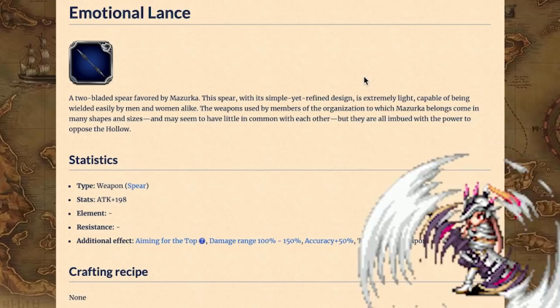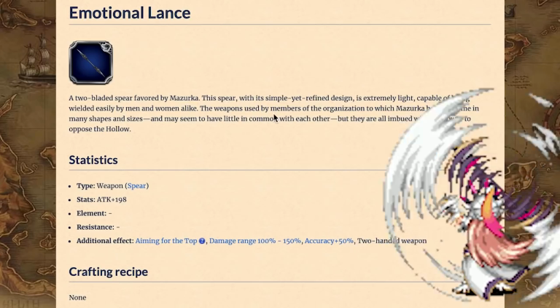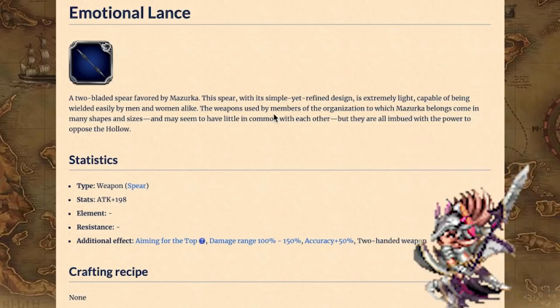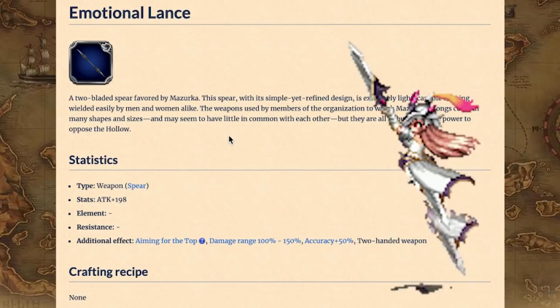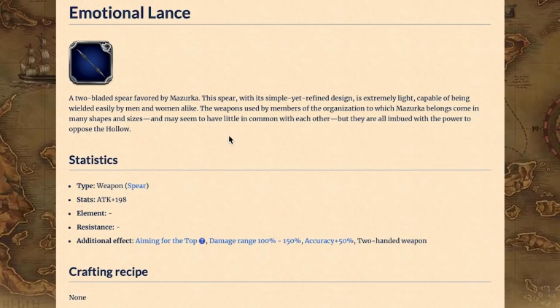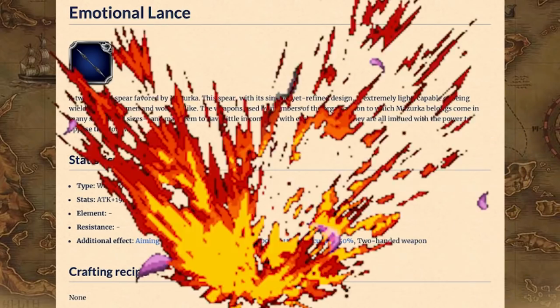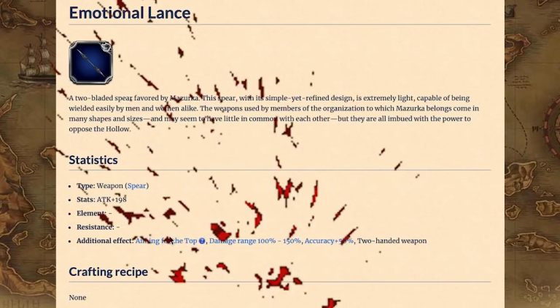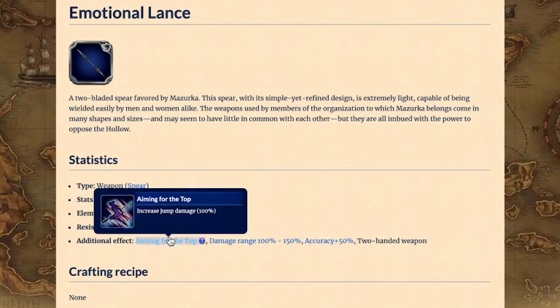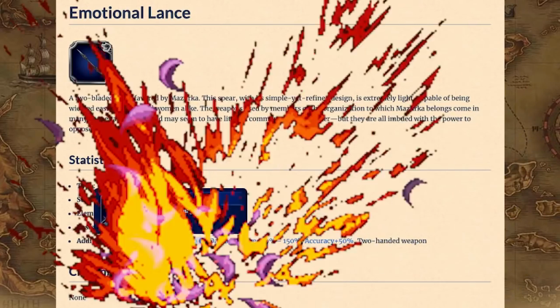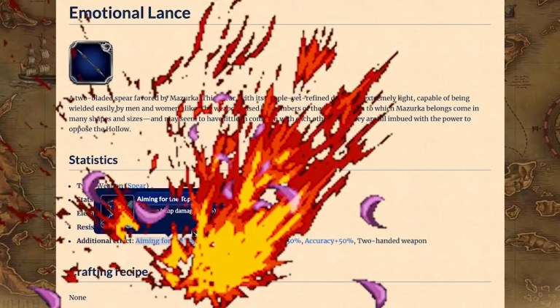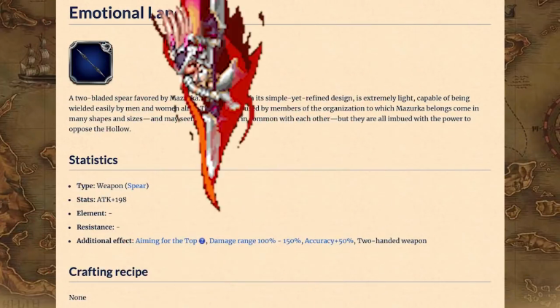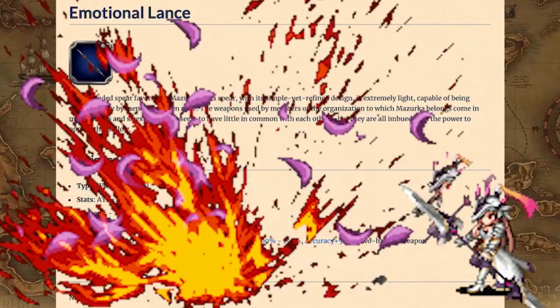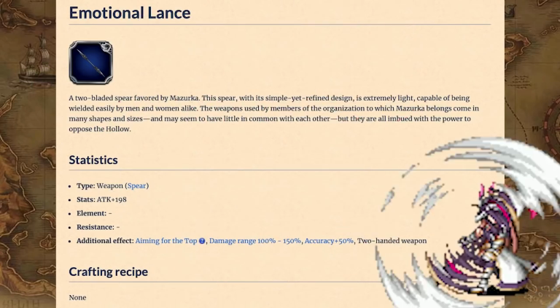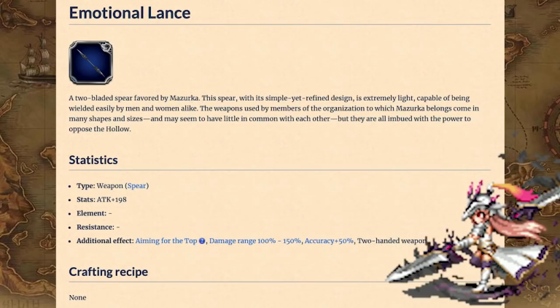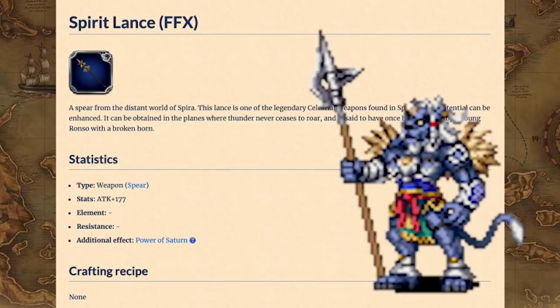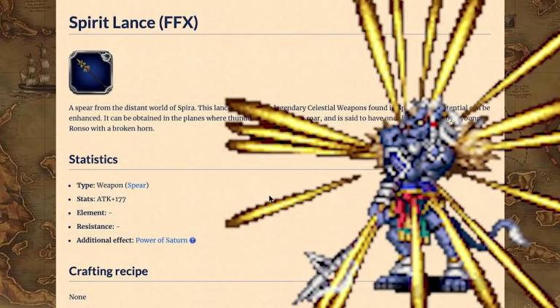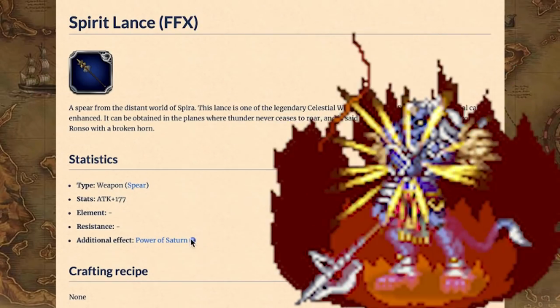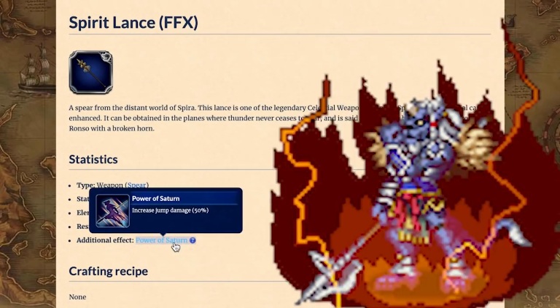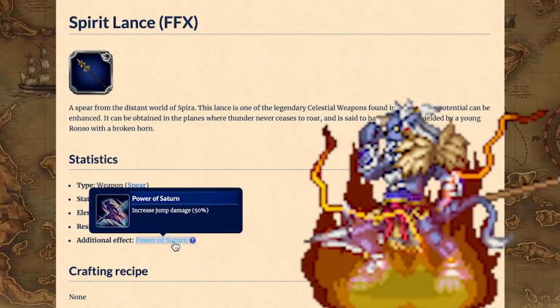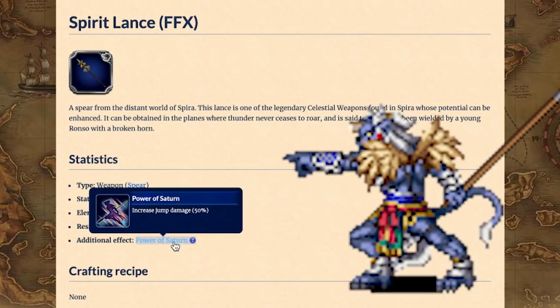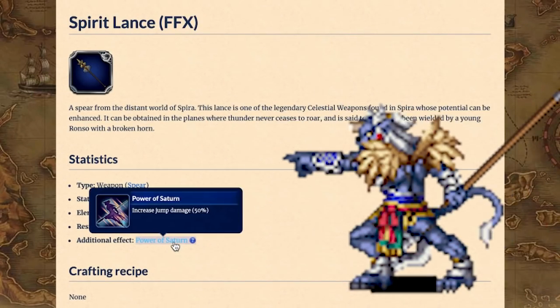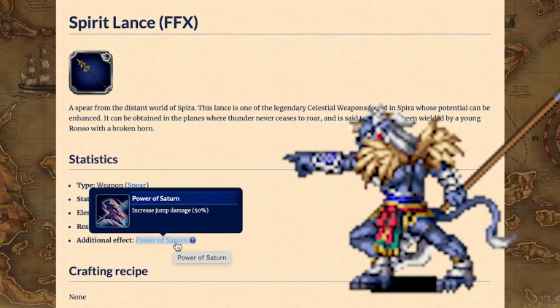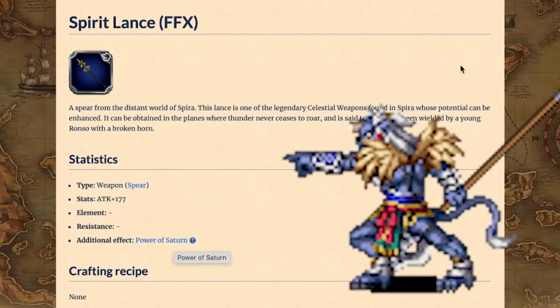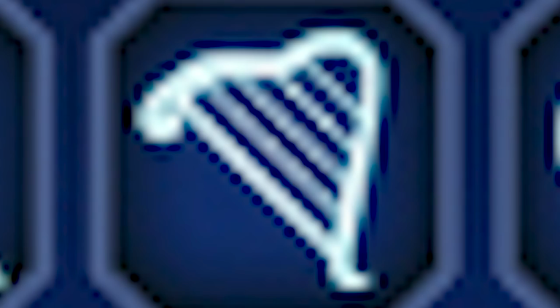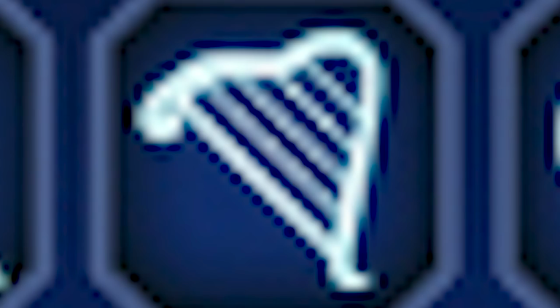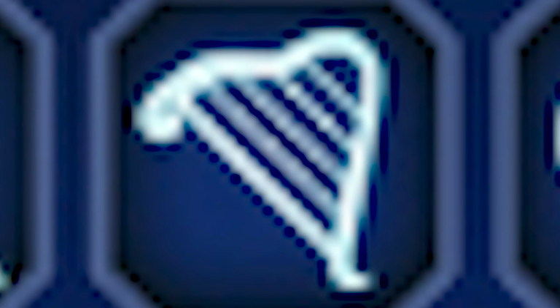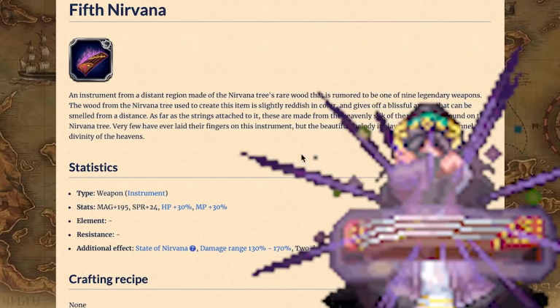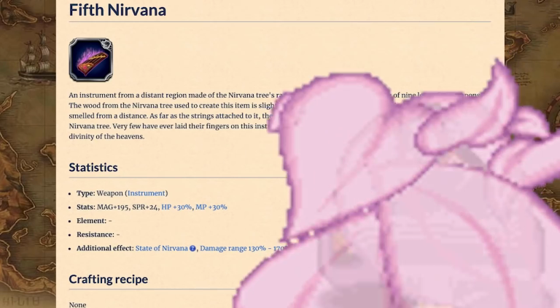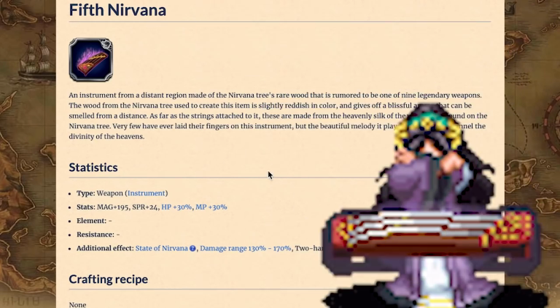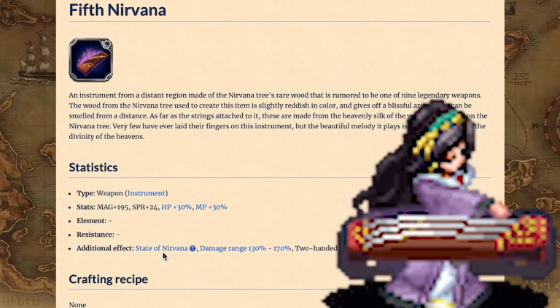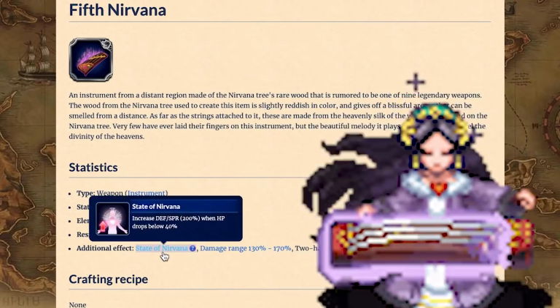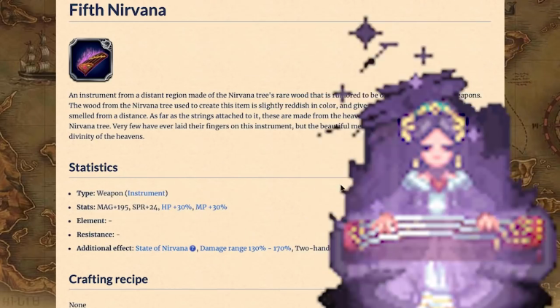Spears. Mazurka's Emotional Lance is a two-handed spear that boosts jump damage. If you don't want a two-handed spear, Kimari's Spirit Lance also boosts jump damage by a smaller amount. Instruments. Cheen's Fifth Nirvana, if anyone still has that.